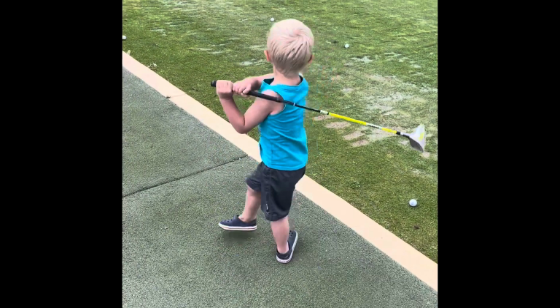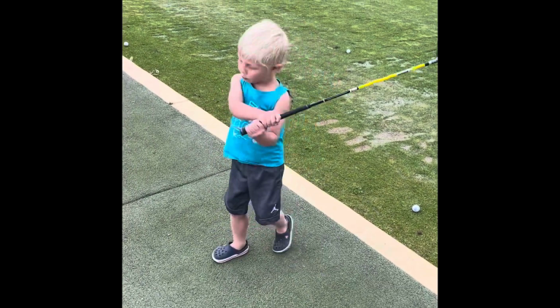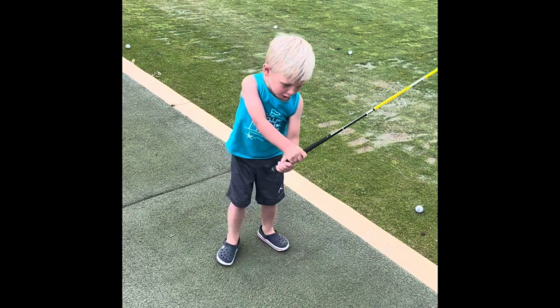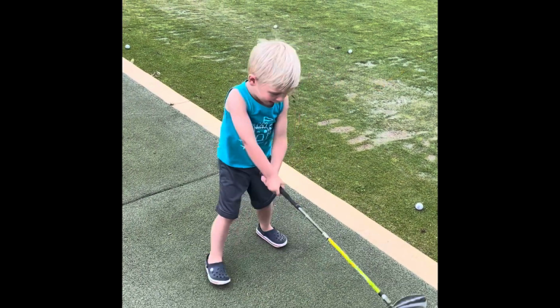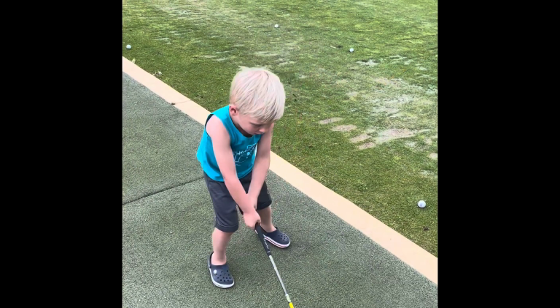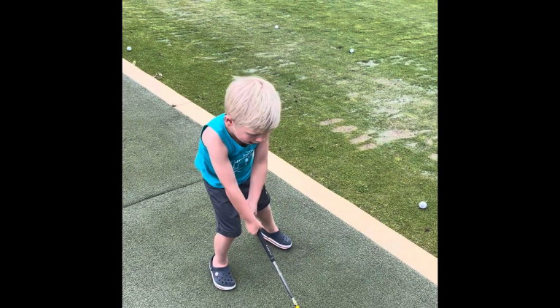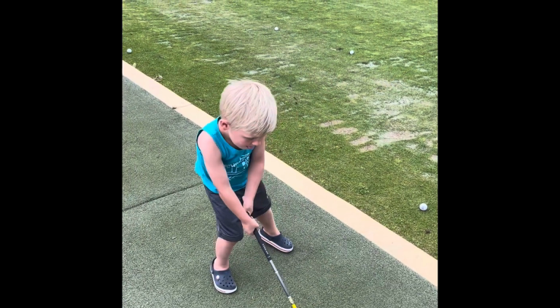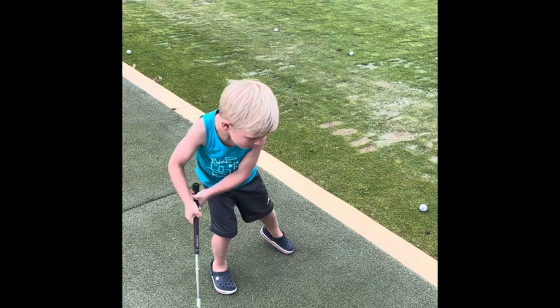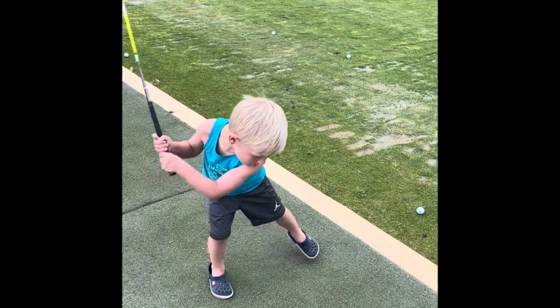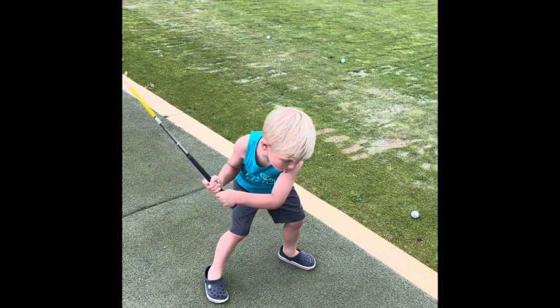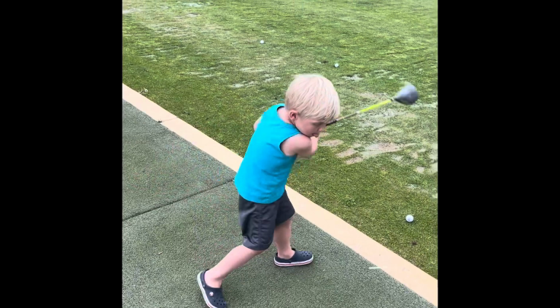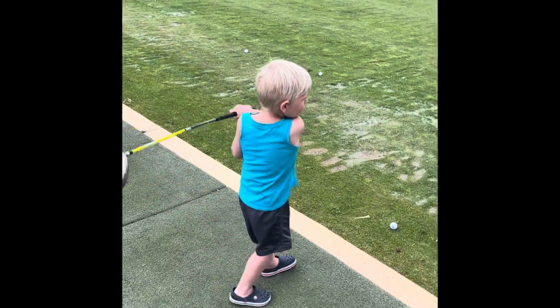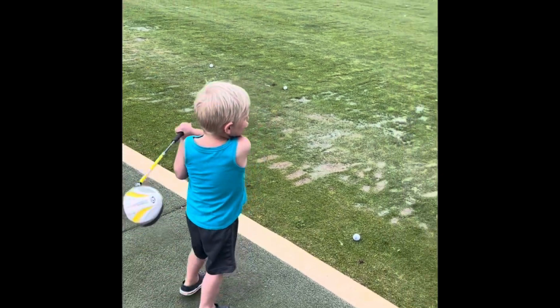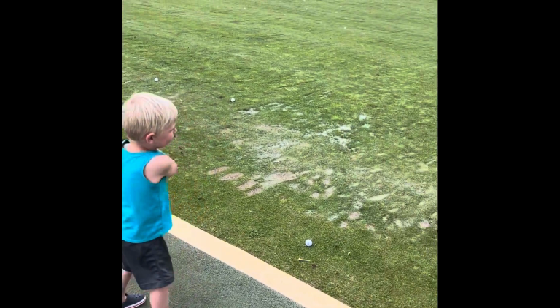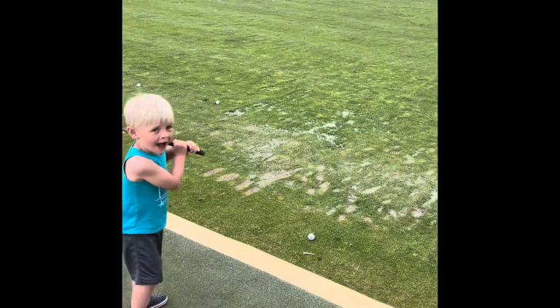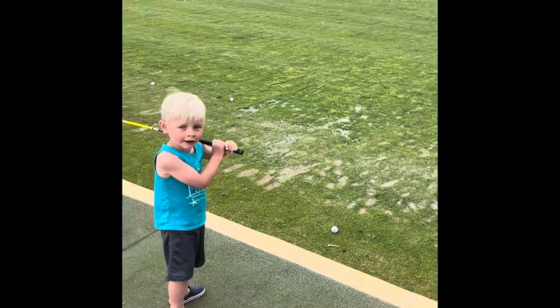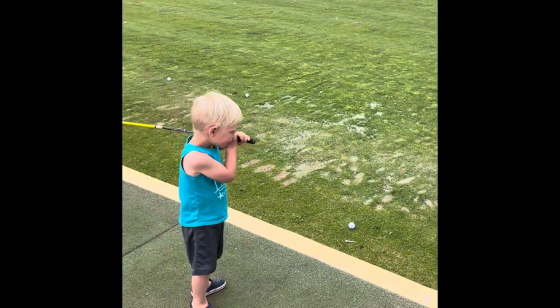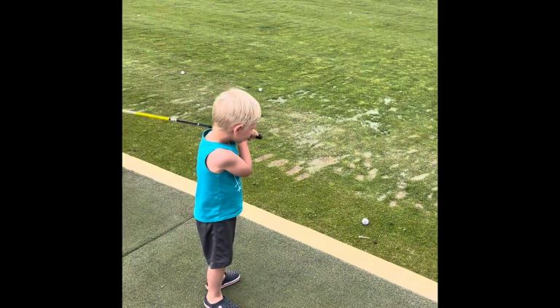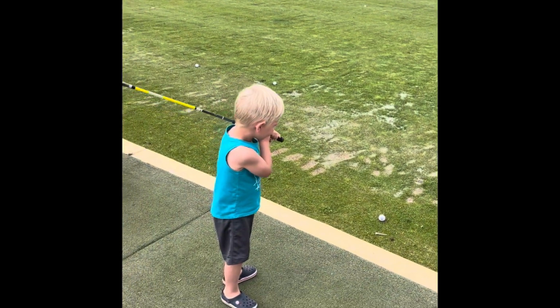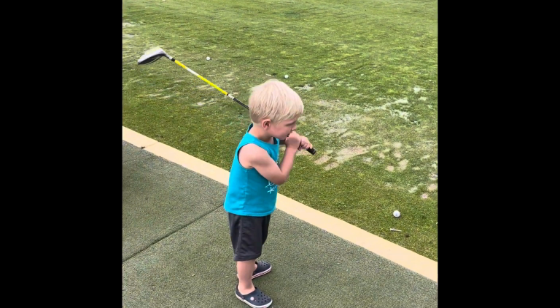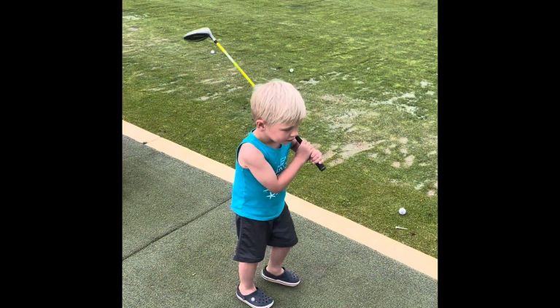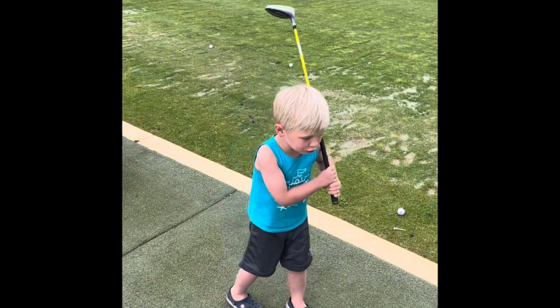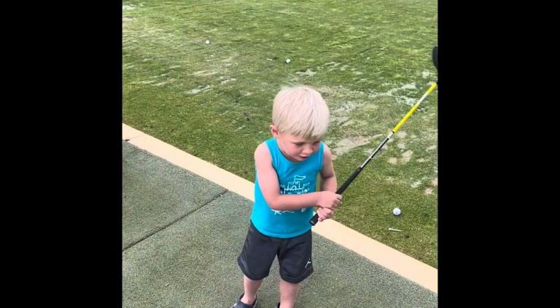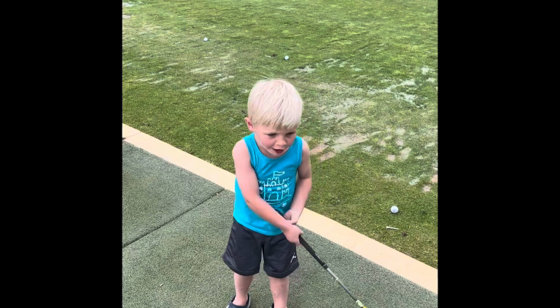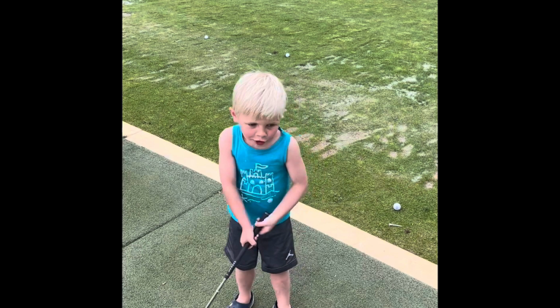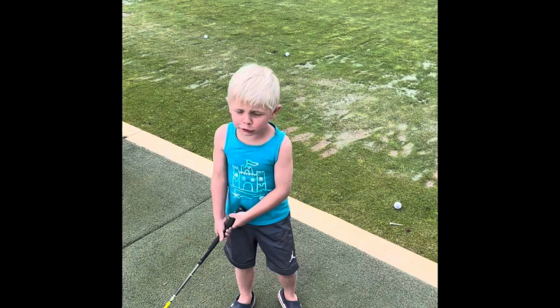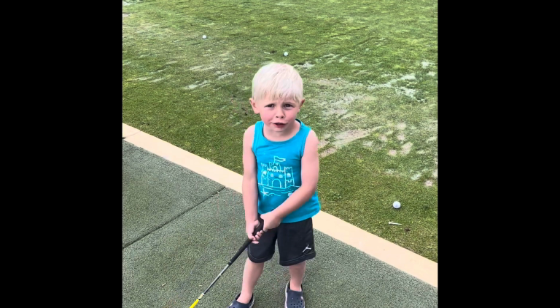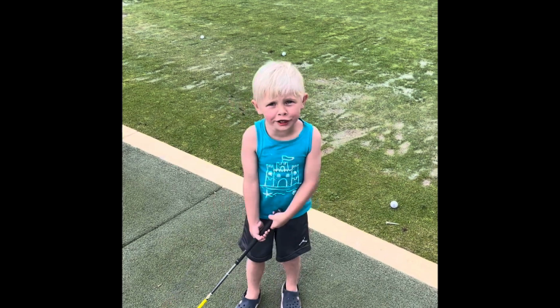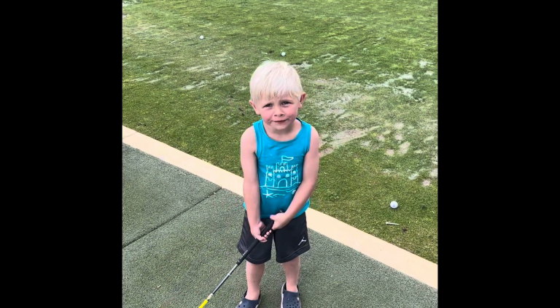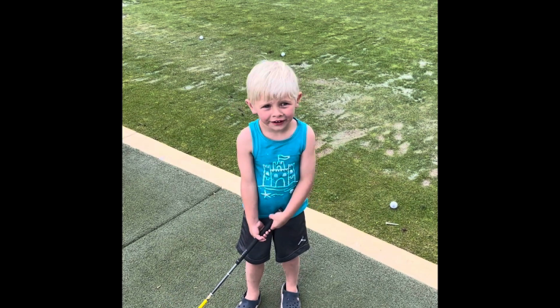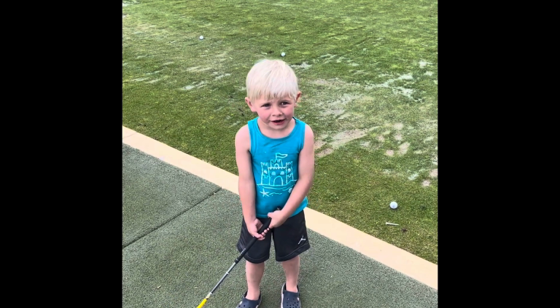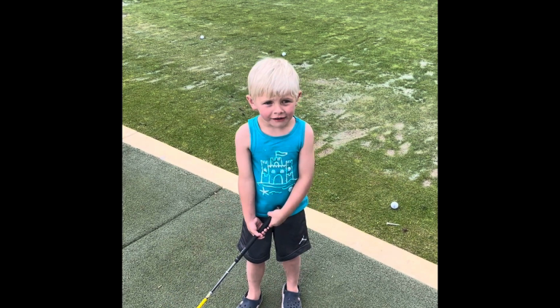Oh! Not like that. Oh no! Just like that. Good job. Just like that. So do you want to try? I would like to try.